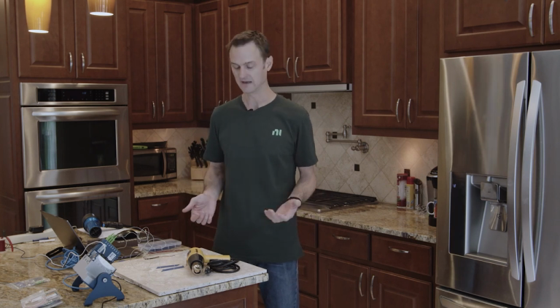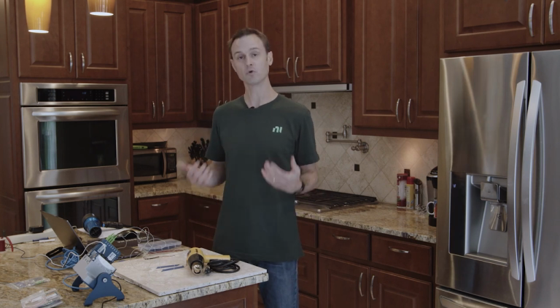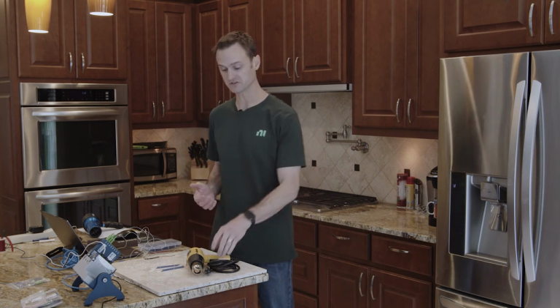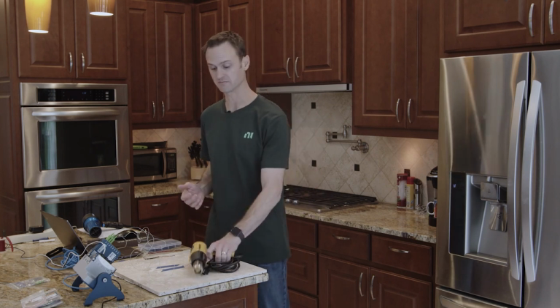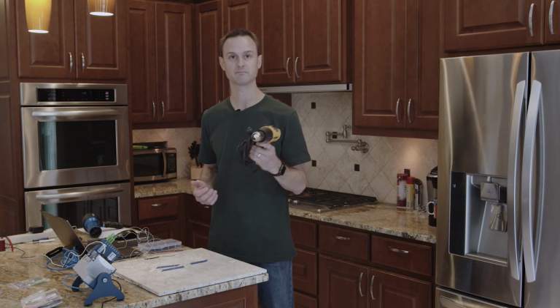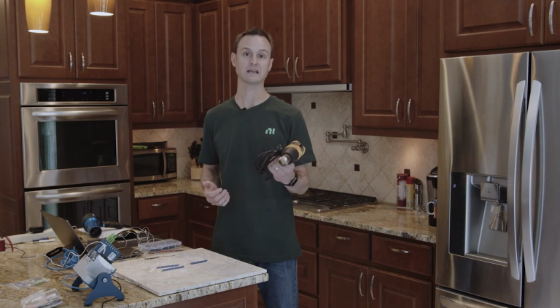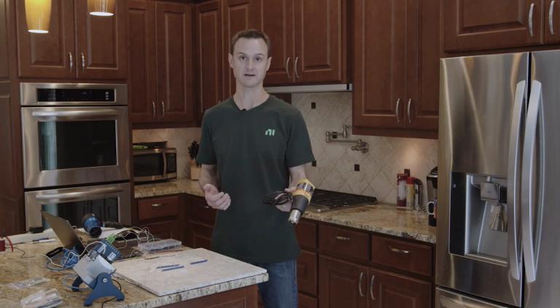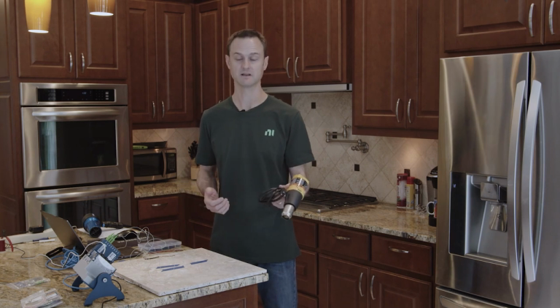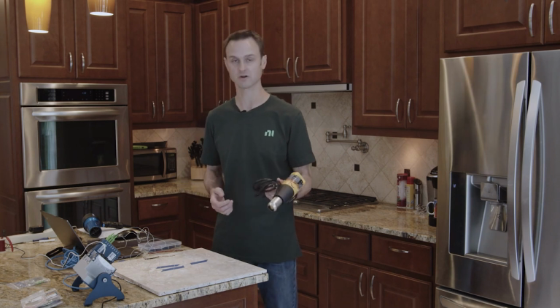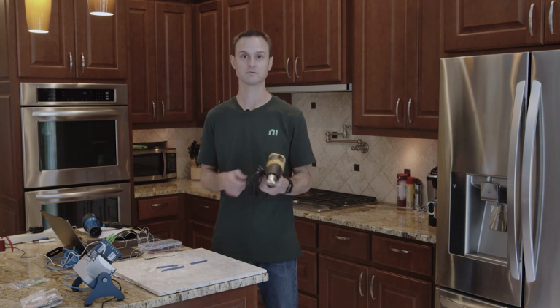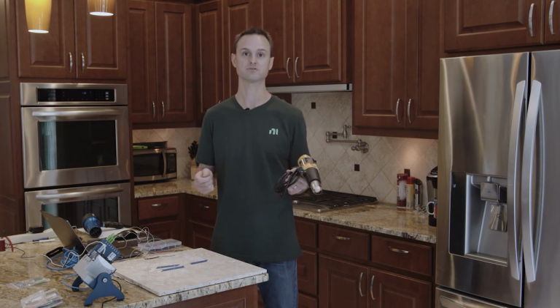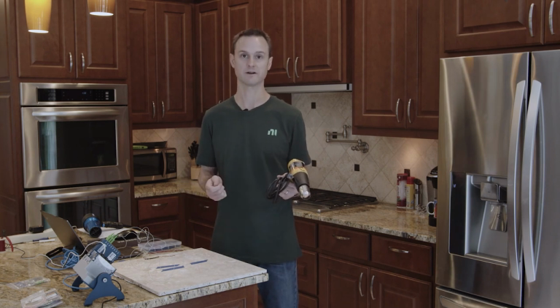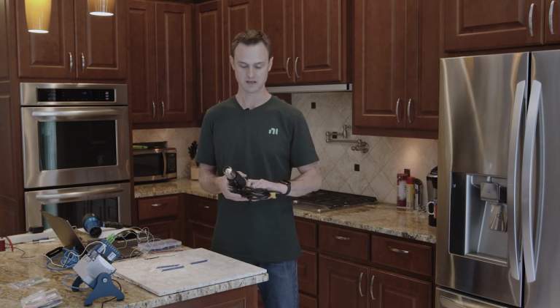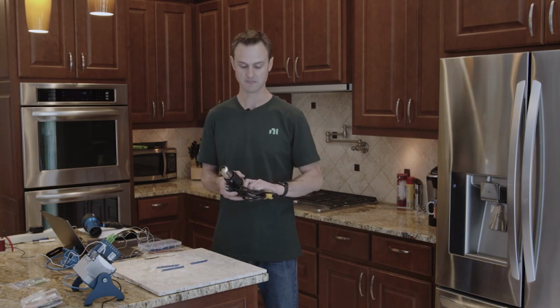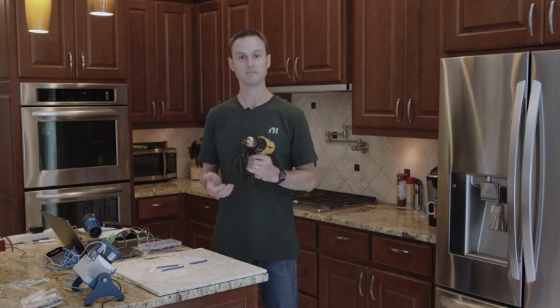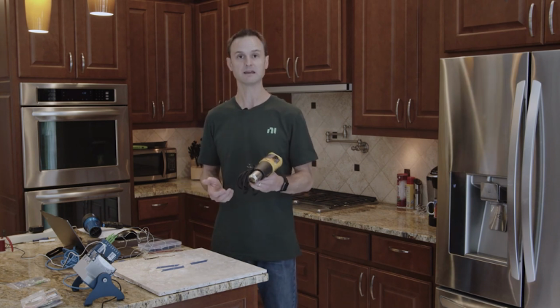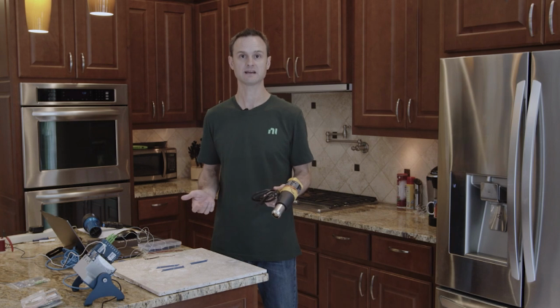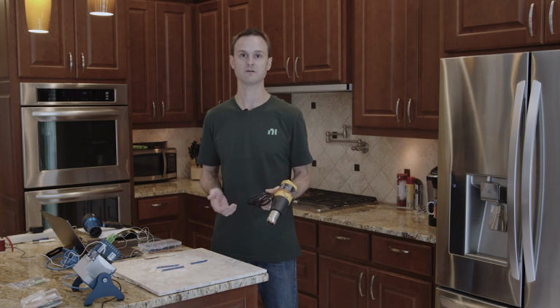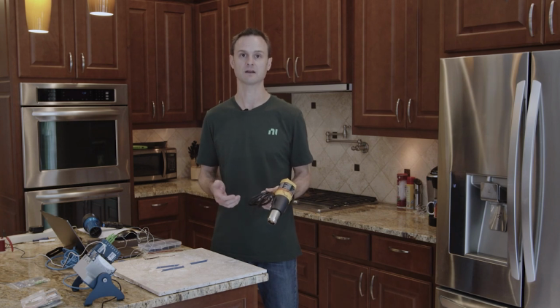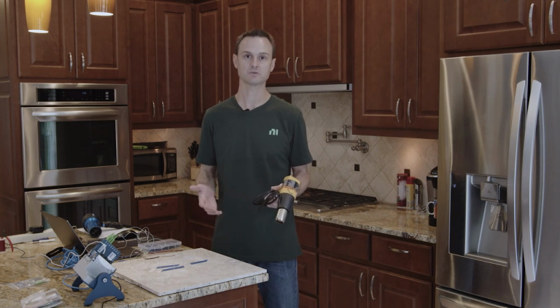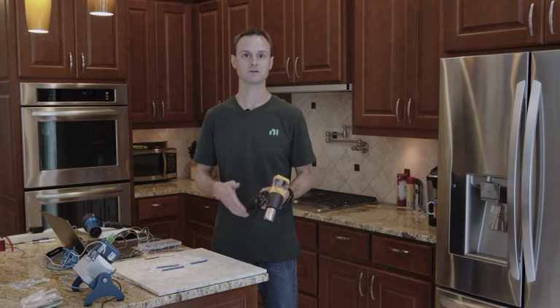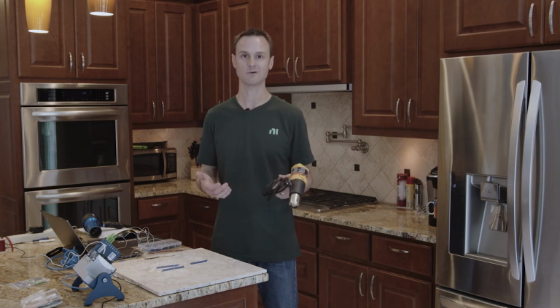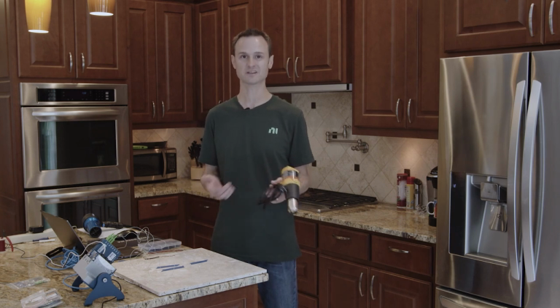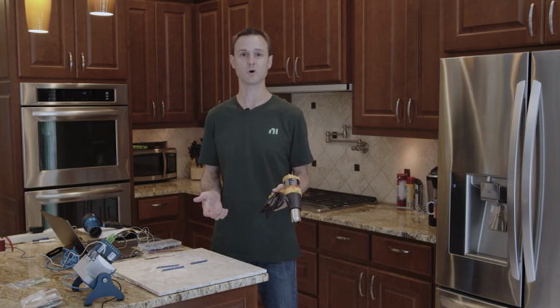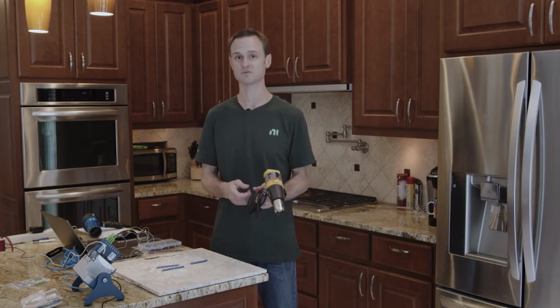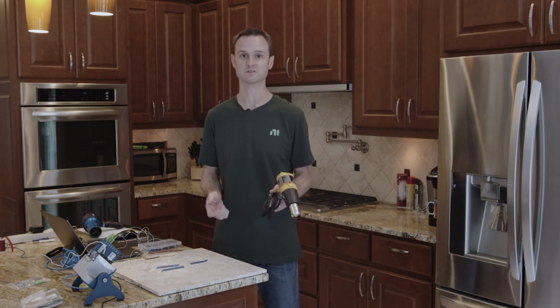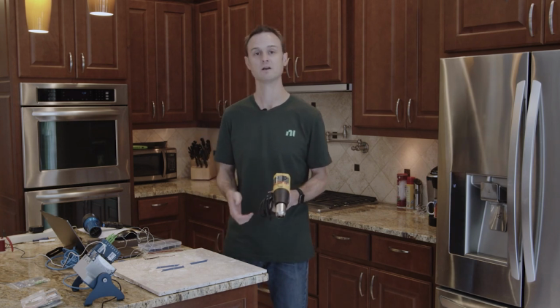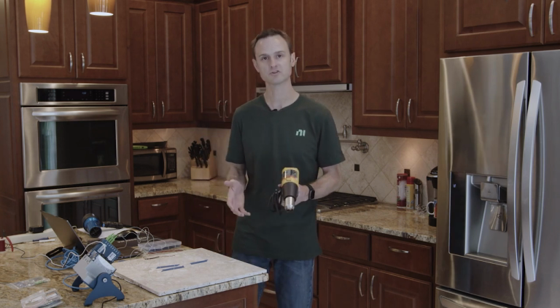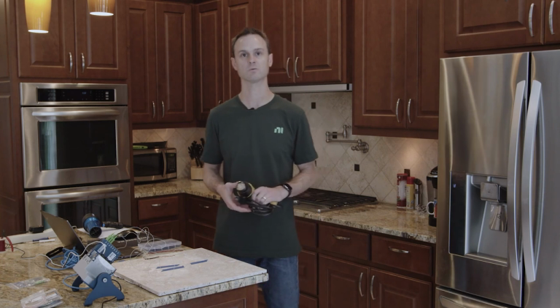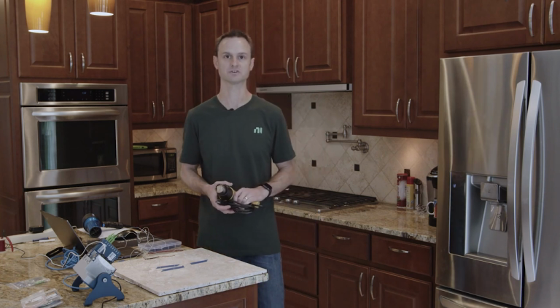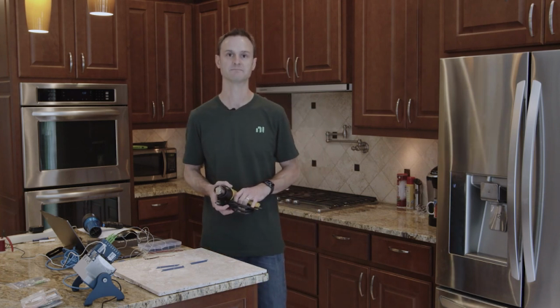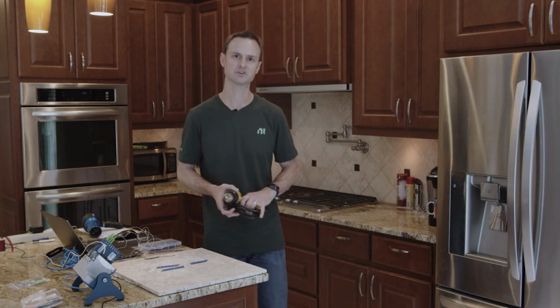I would normally start by grabbing a heat gun if I'm going to heat shrink some wire. But it turns out that if you're a casual user doing DIY, you've just got a few home projects and you want to clean up some wire, a hairdryer will work just fine. Let me show you.